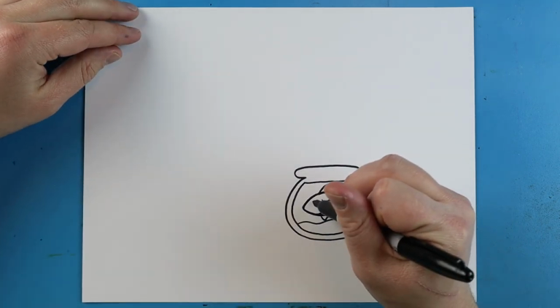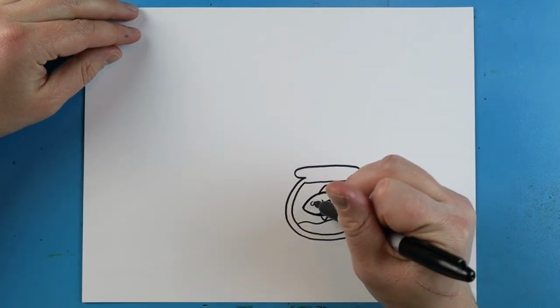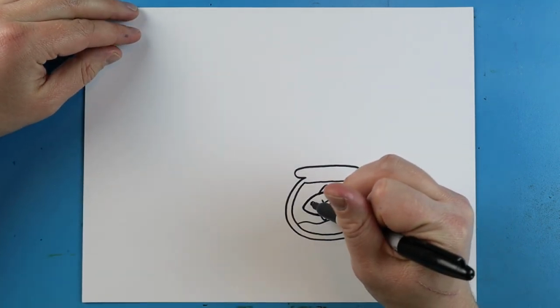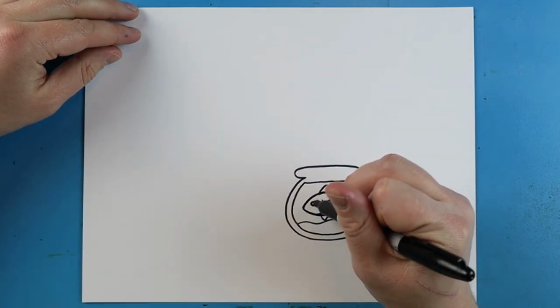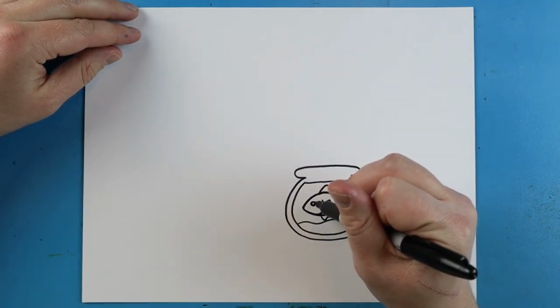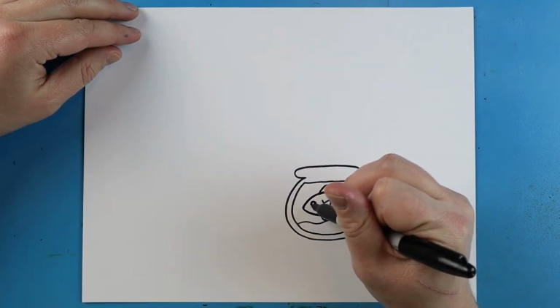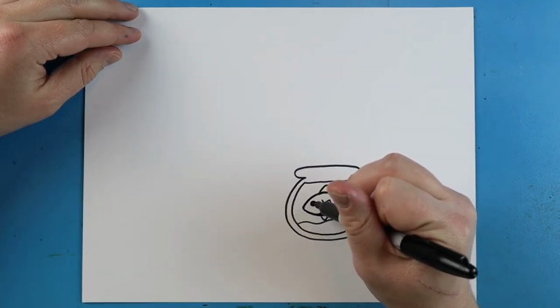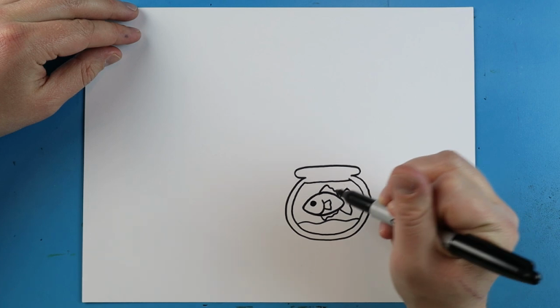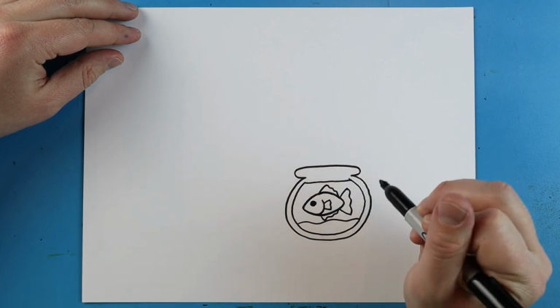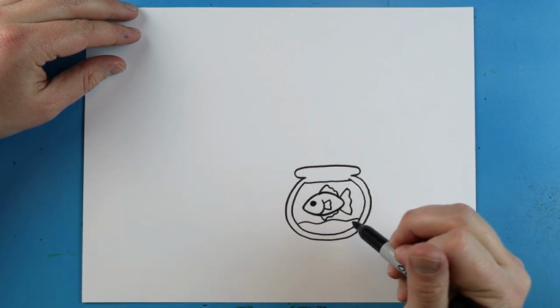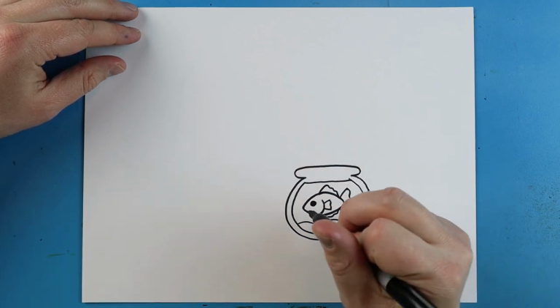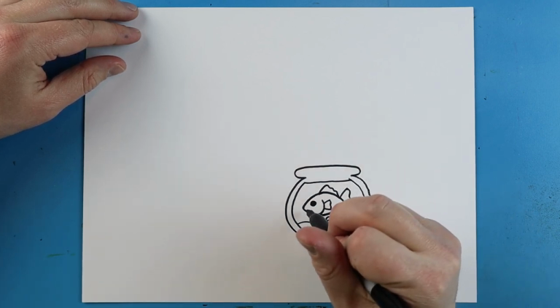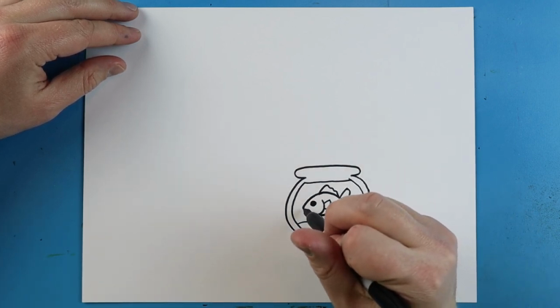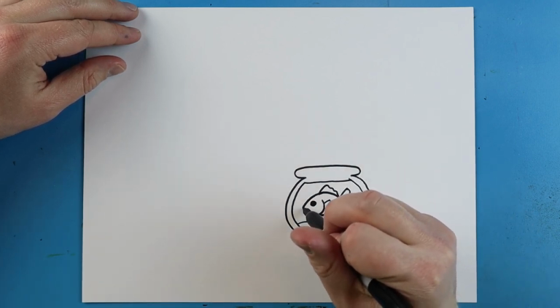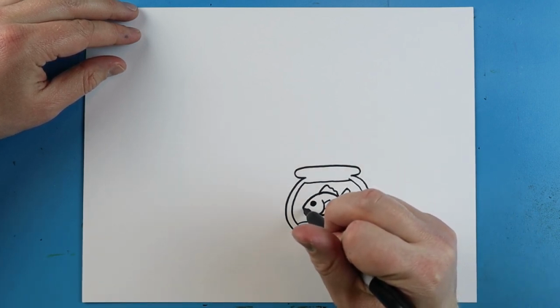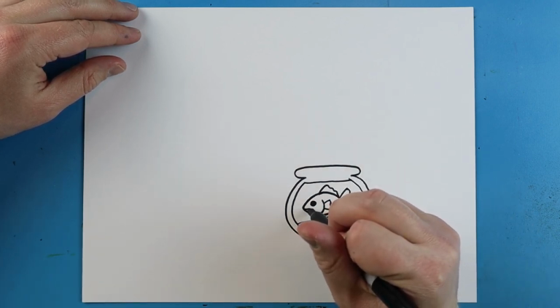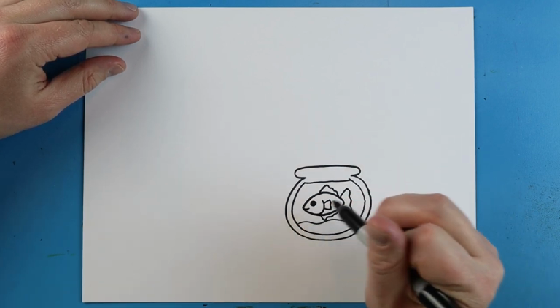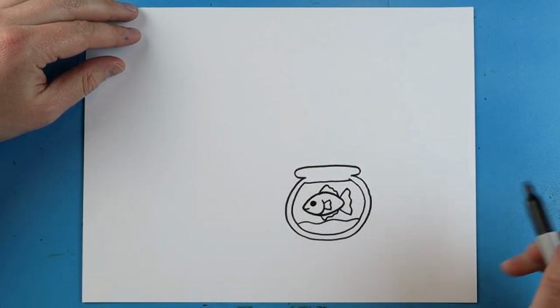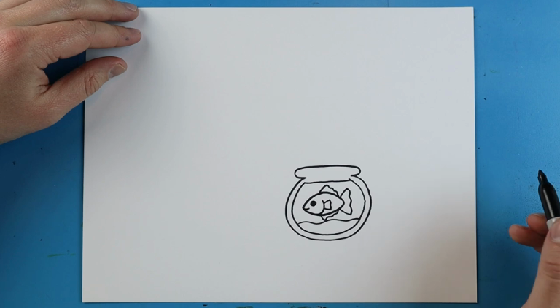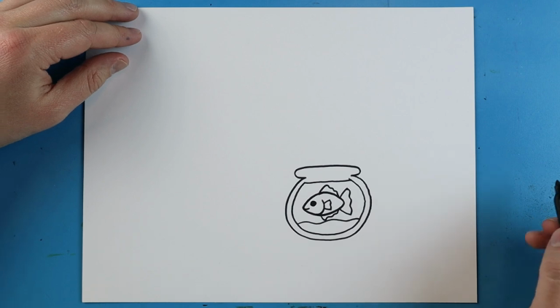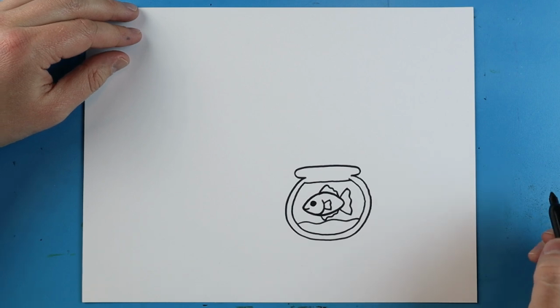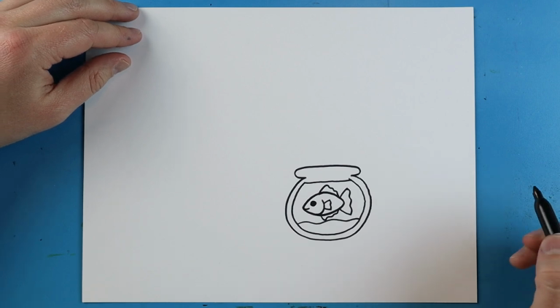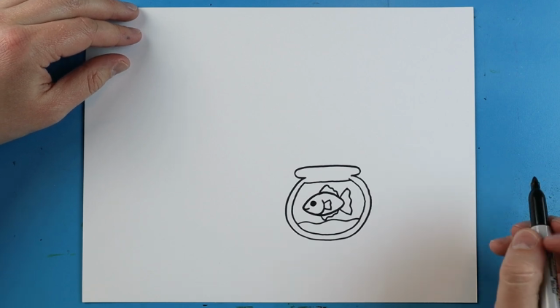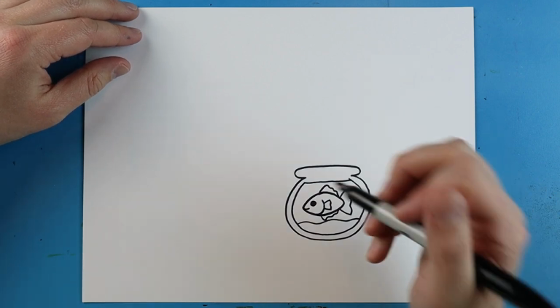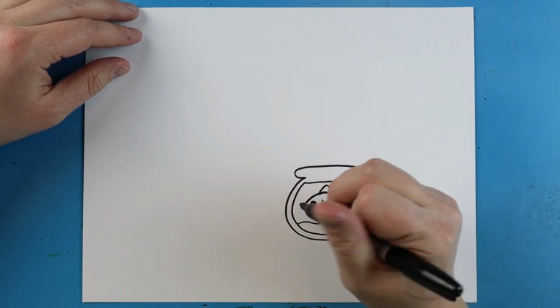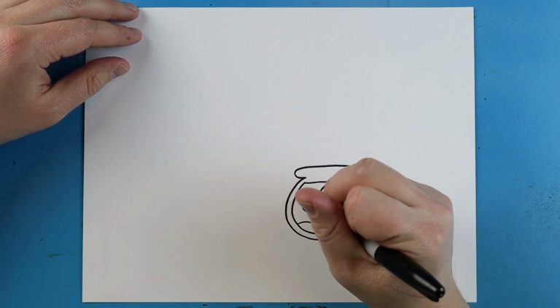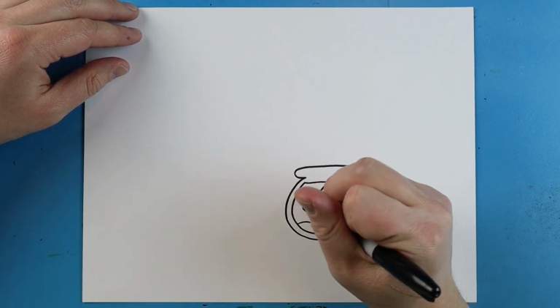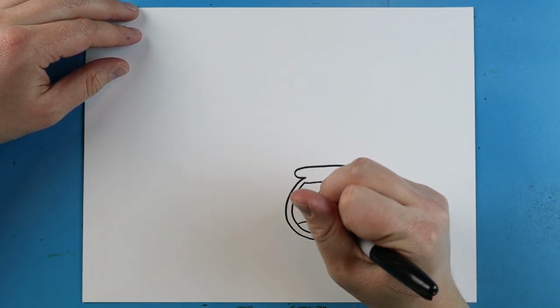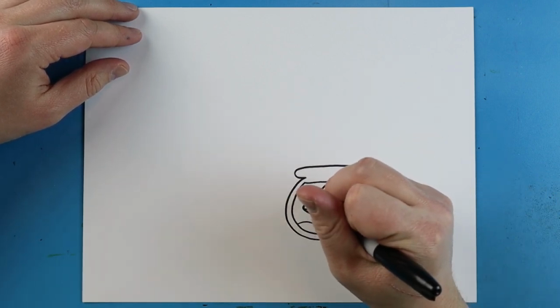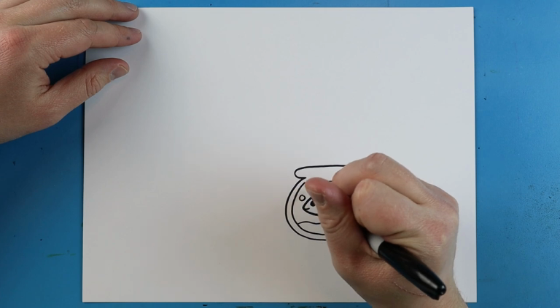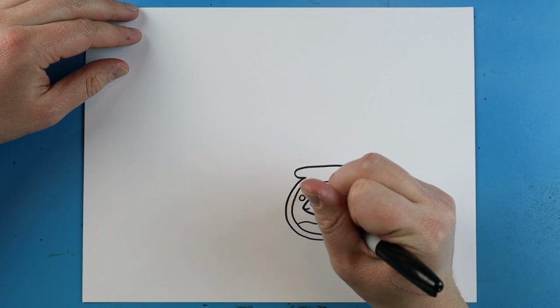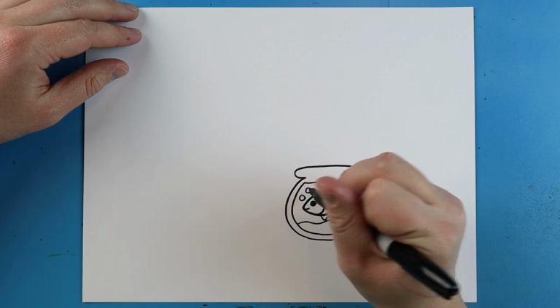Next, we're going to make a little circle in here for the eye, and a little smiley face right there for our fish. And we can add a couple little circles for some bubbles.